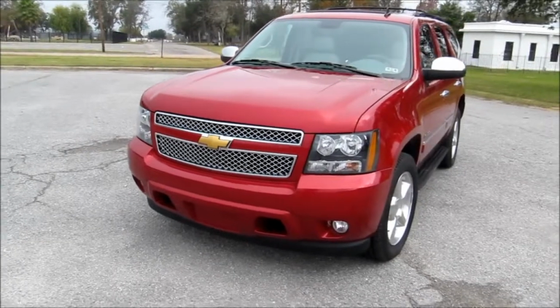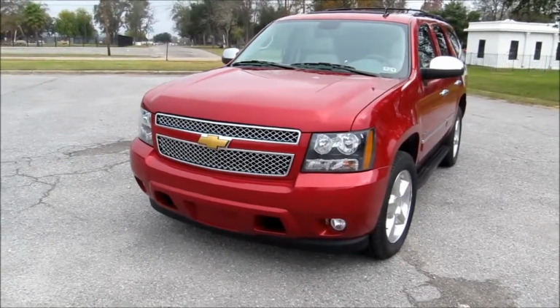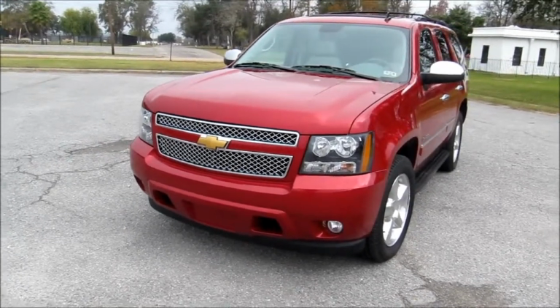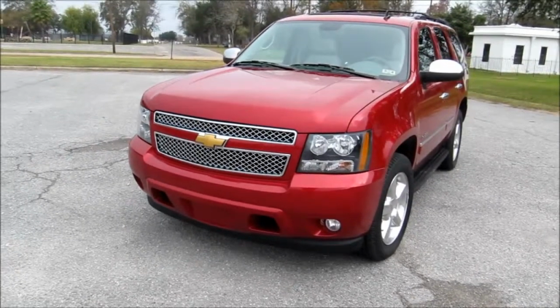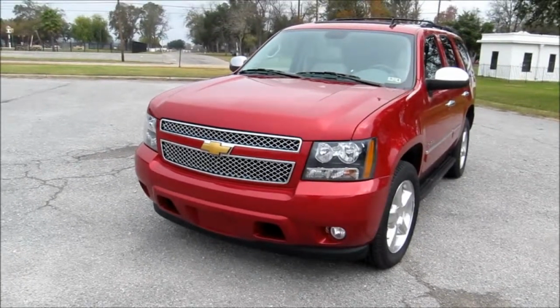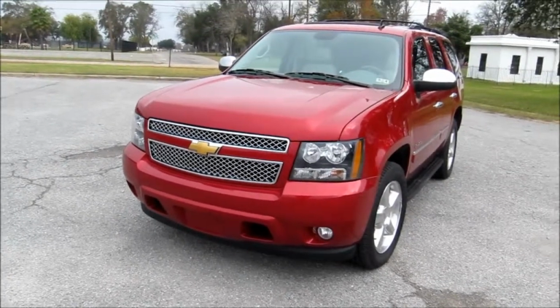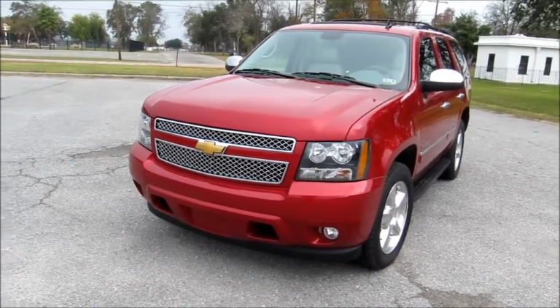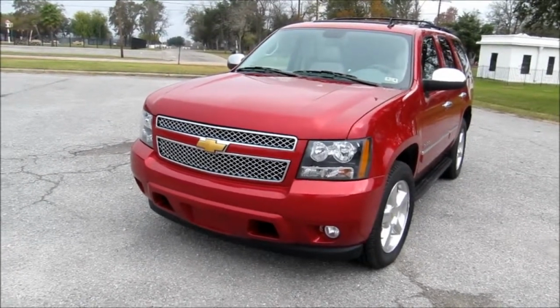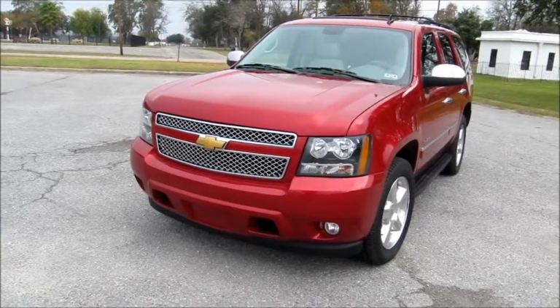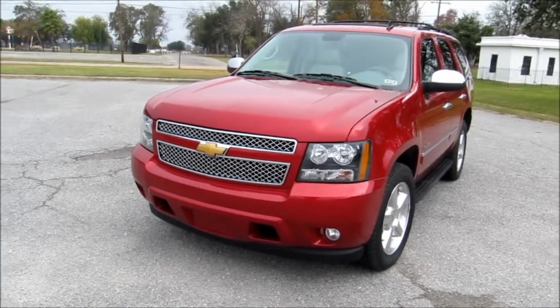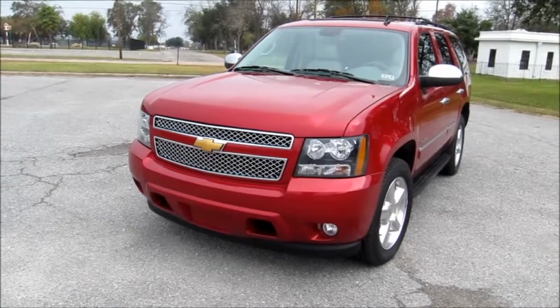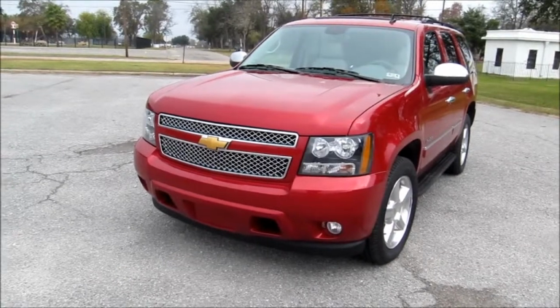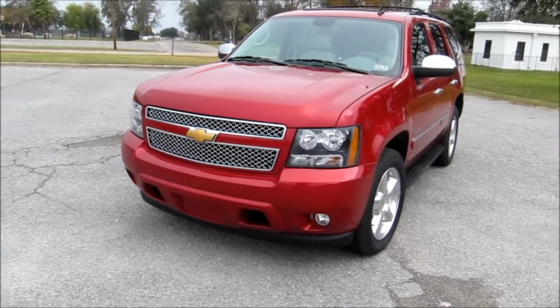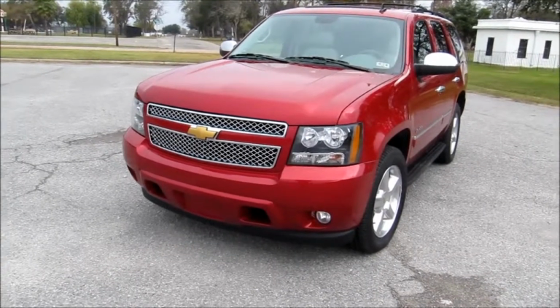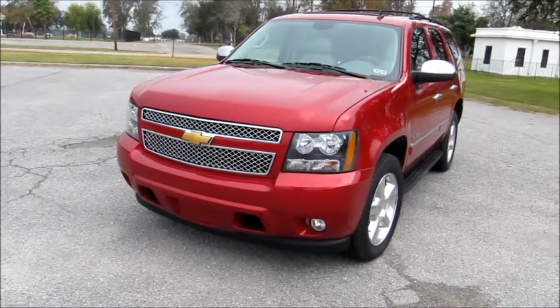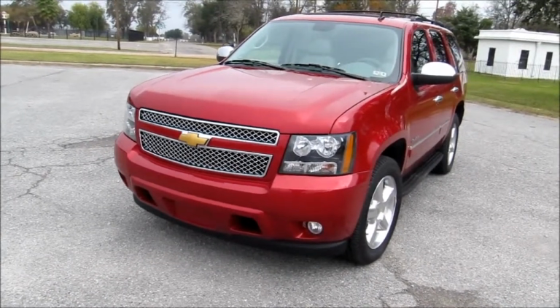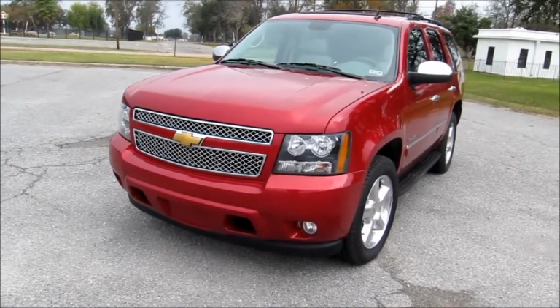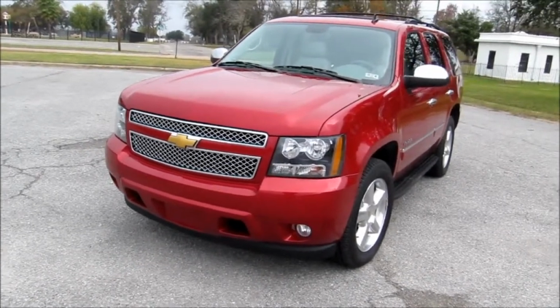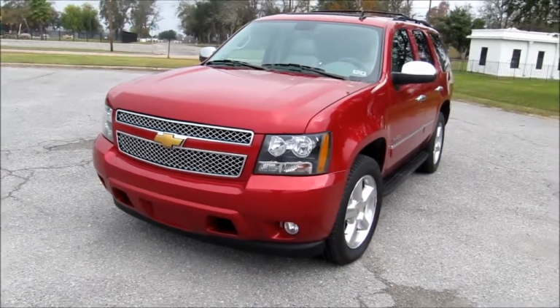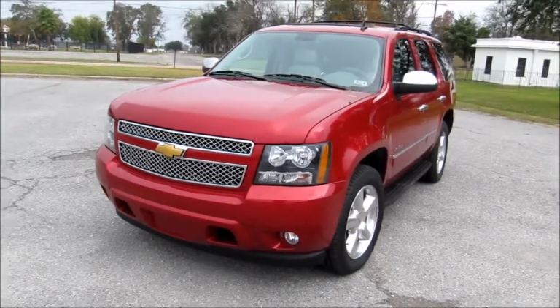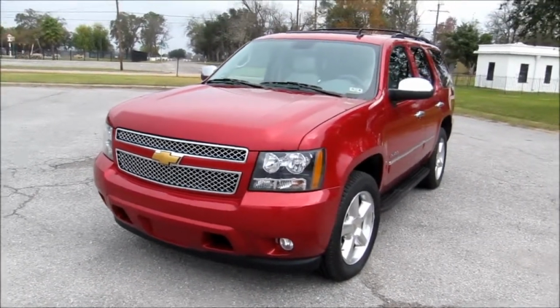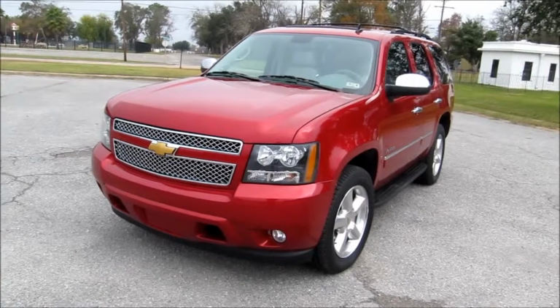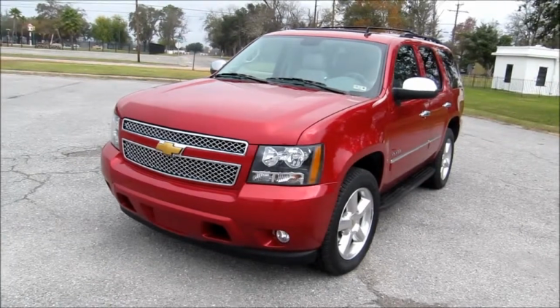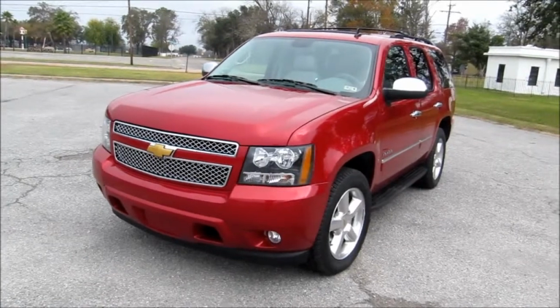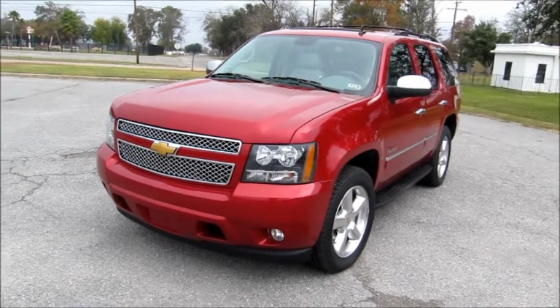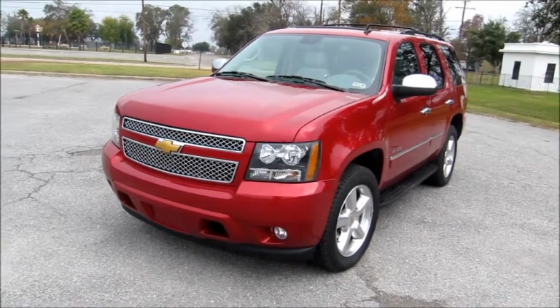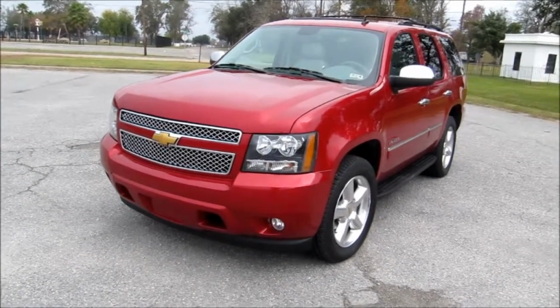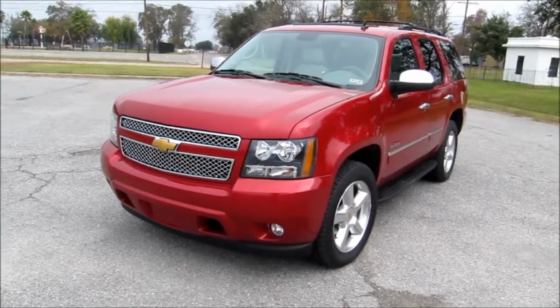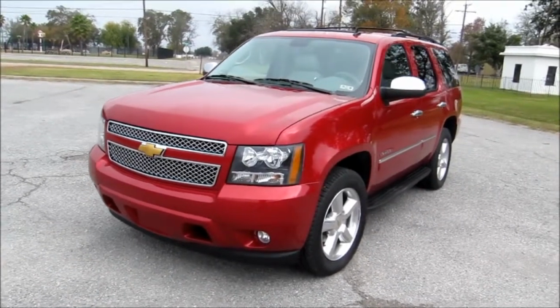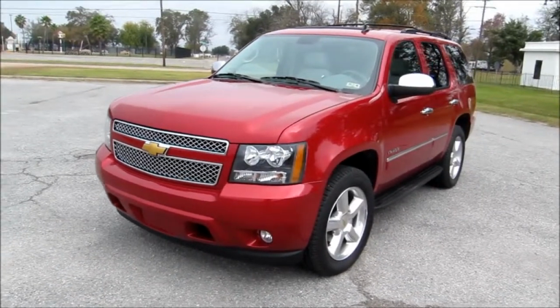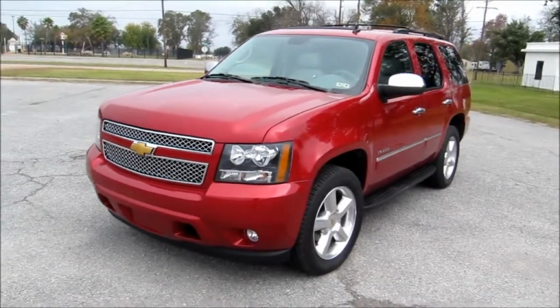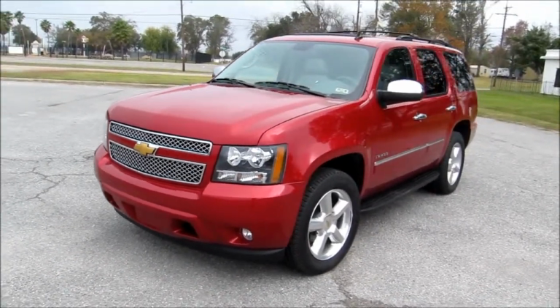The Tahoe has been around for a few years but it's also still easily identifiable by the Chevy Bowtie set in between the two pieces of the front grille. The paint on our review vehicle this week is a crystal red and provides a nice background for some of the chrome touches.